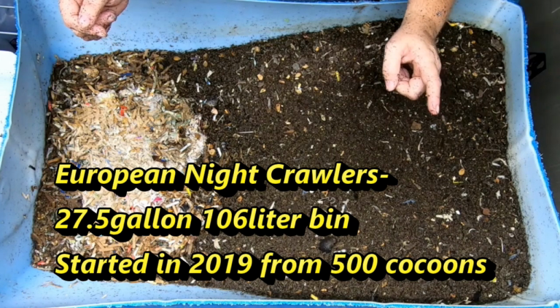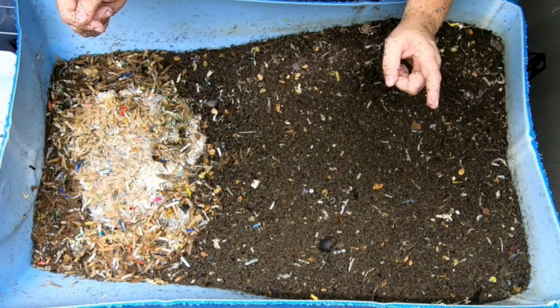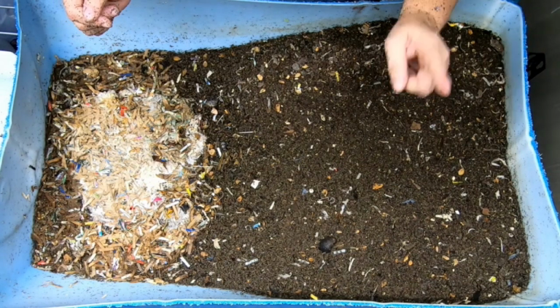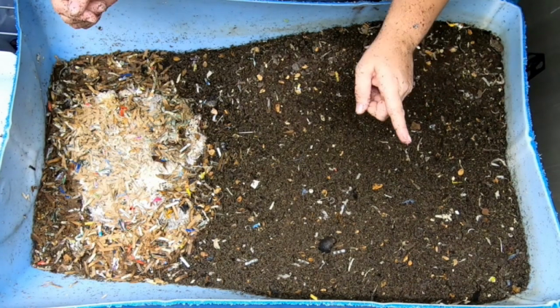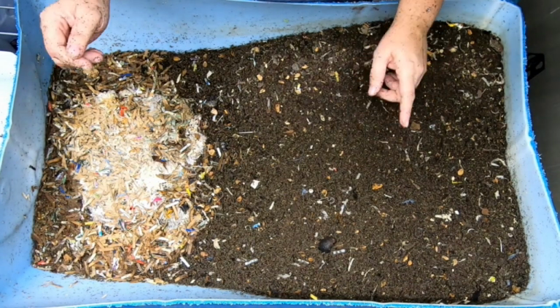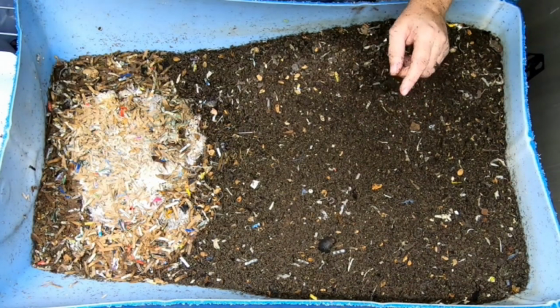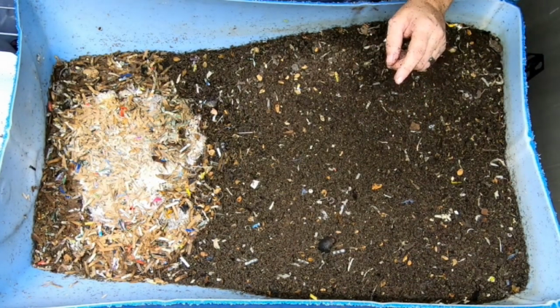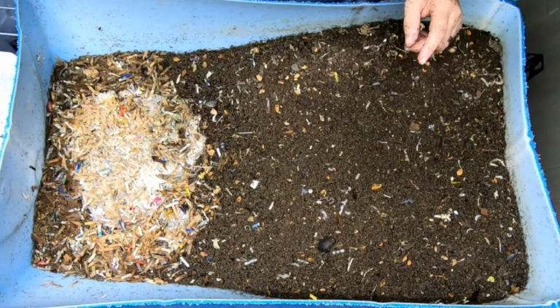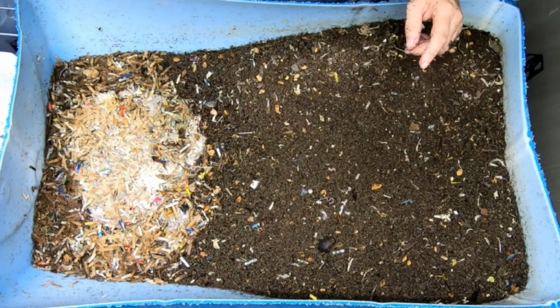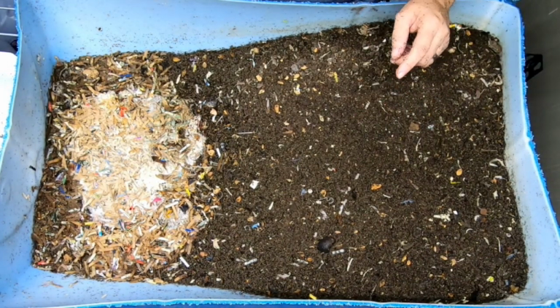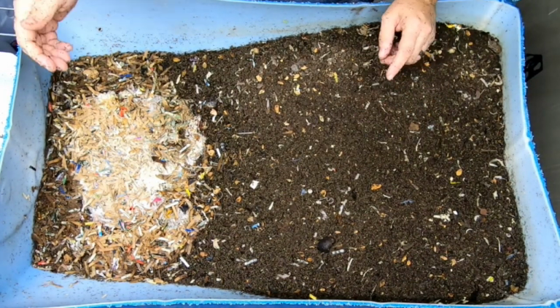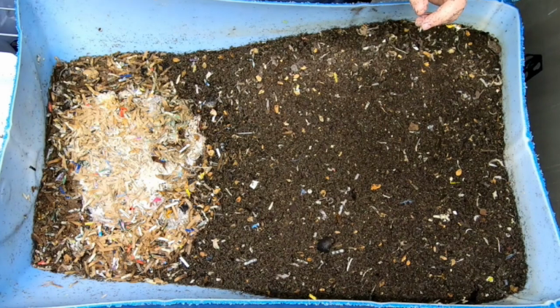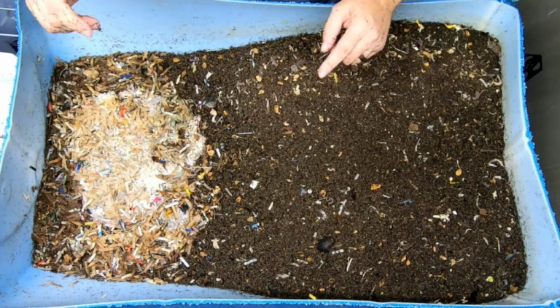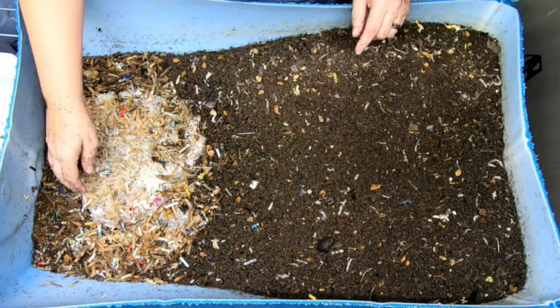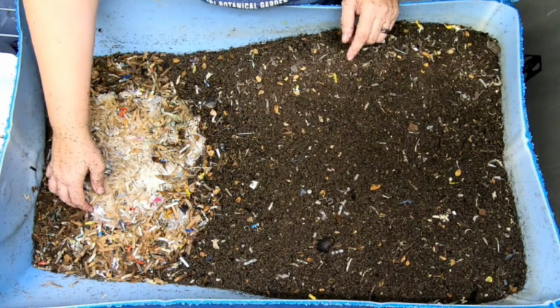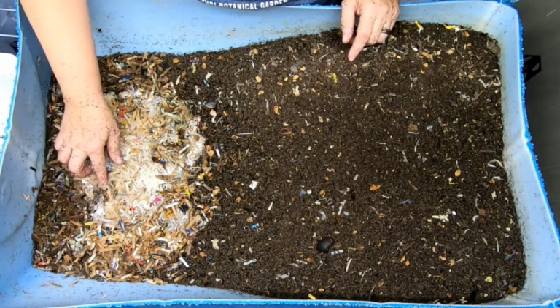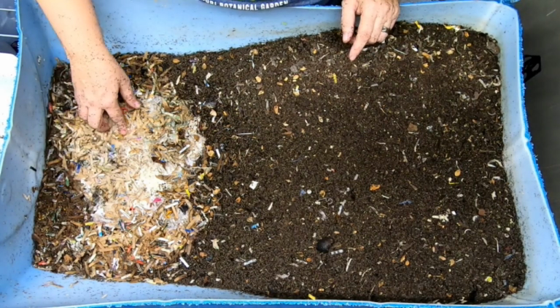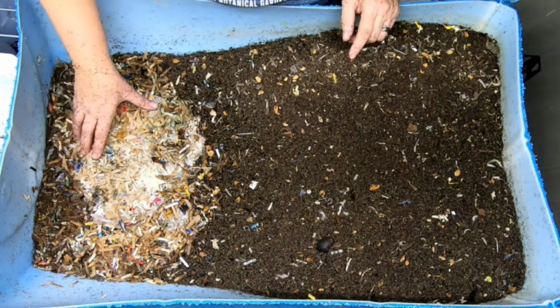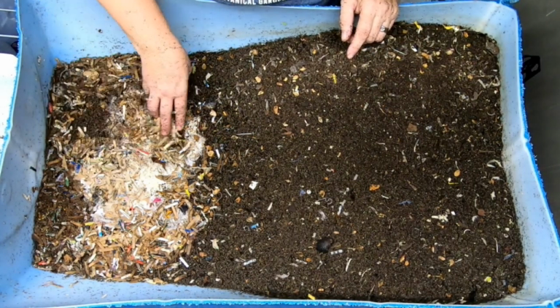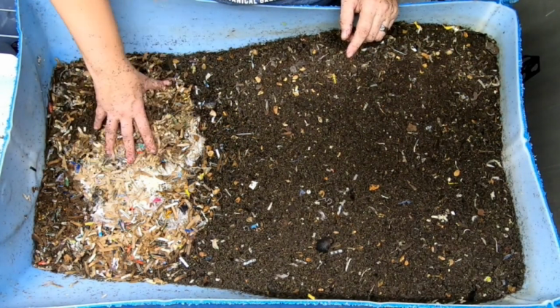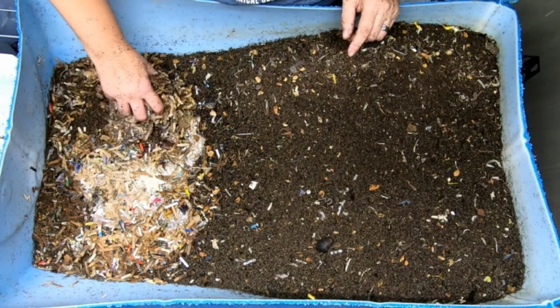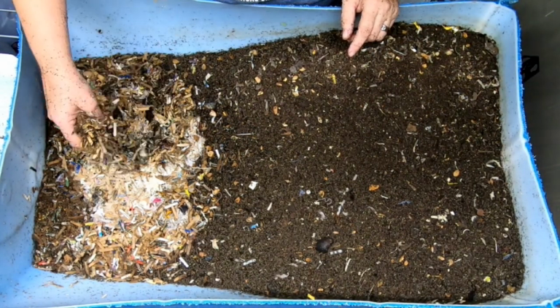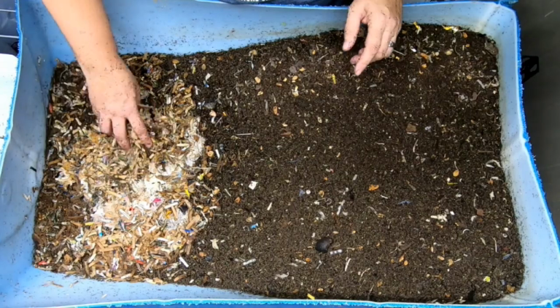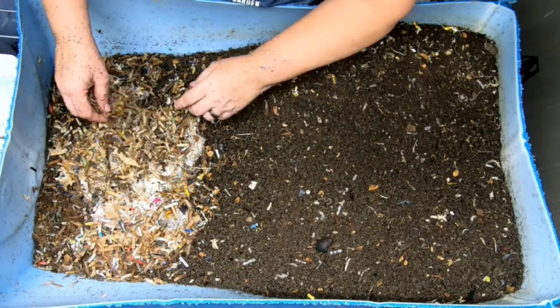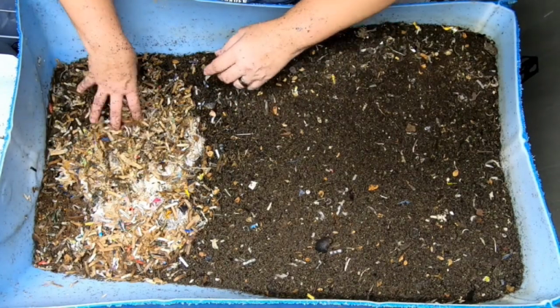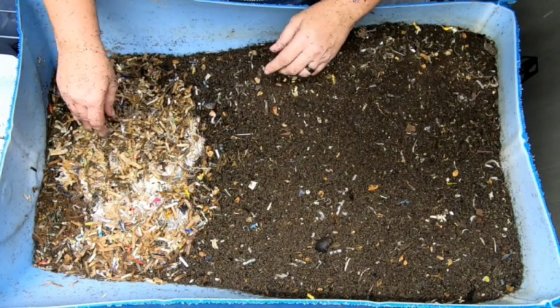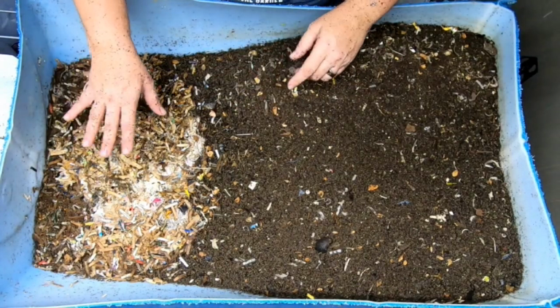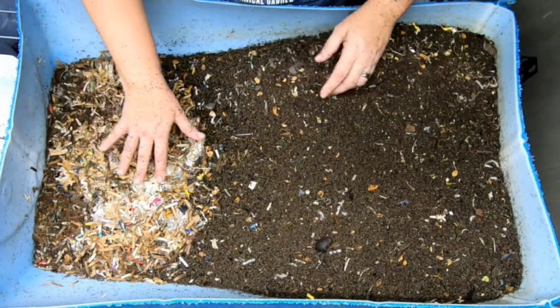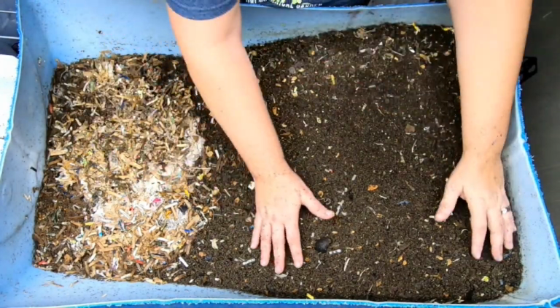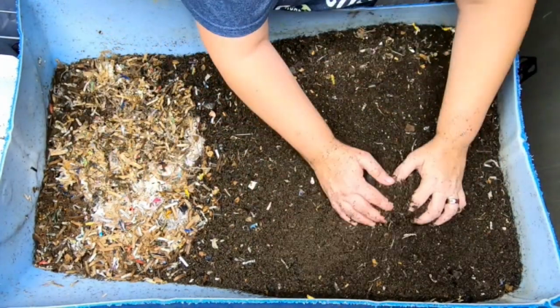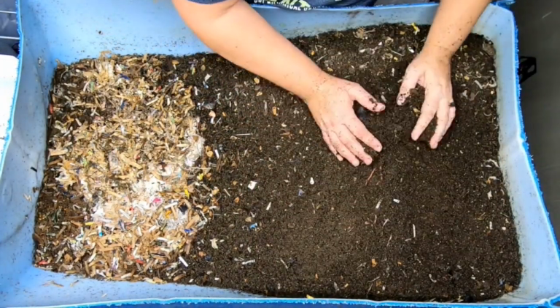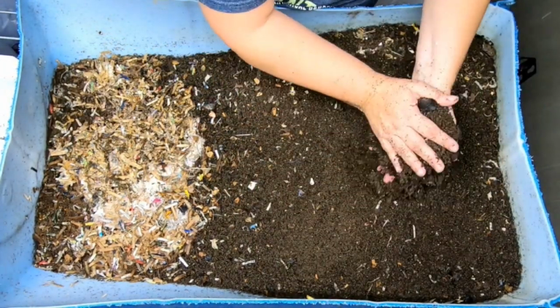We haven't looked in on these guys in a long time — I think only once since I've been back from vacation. I did give them some kind of weird food last time, so let's have a look and see what they're doing. Let's see what the castings are doing.